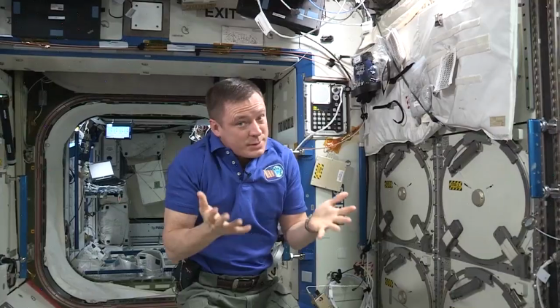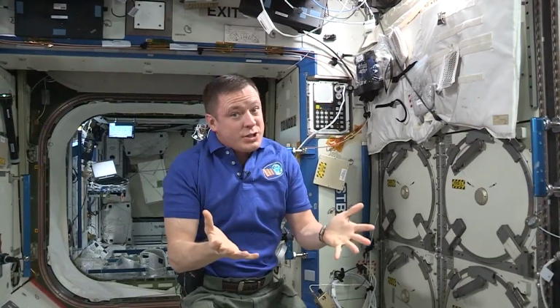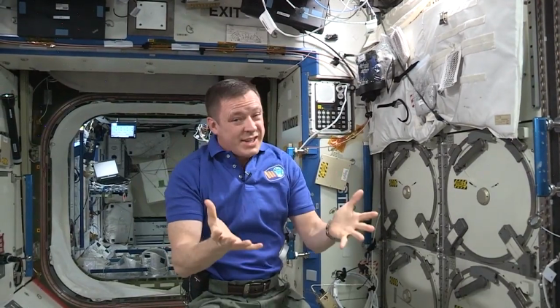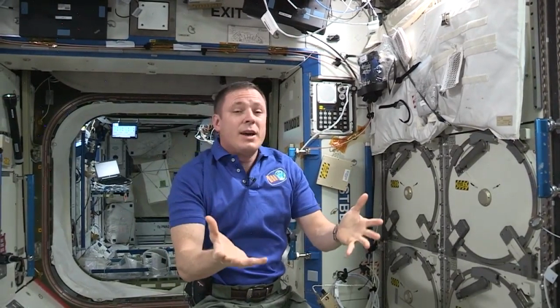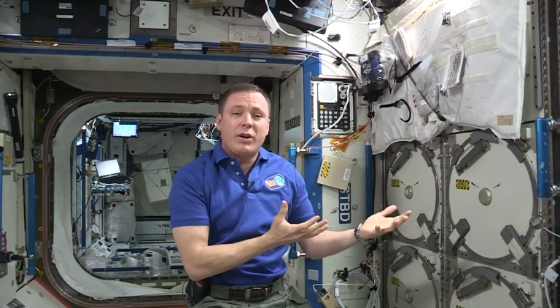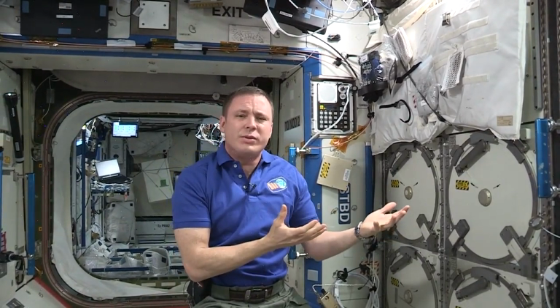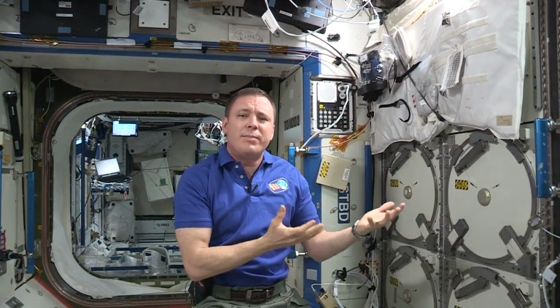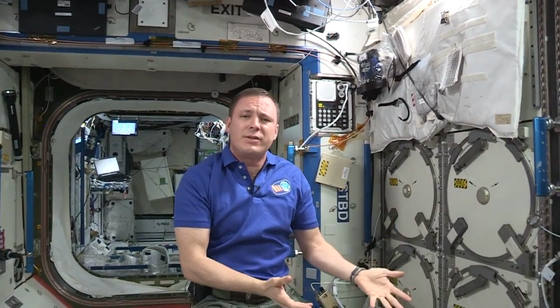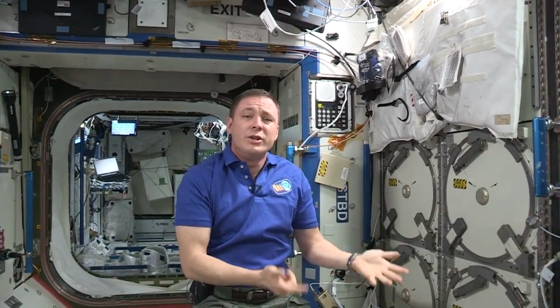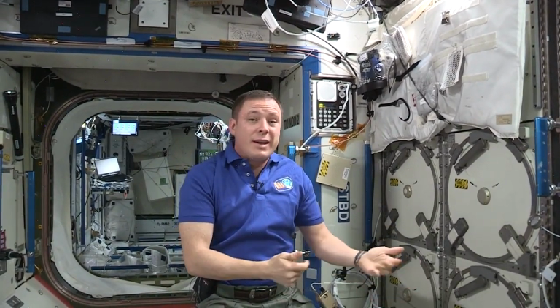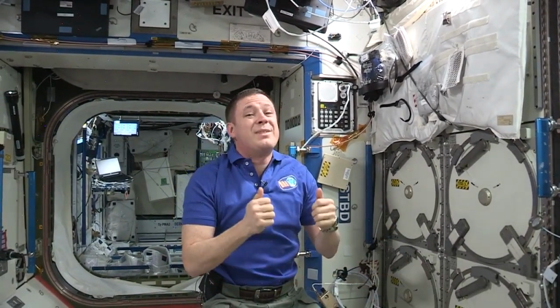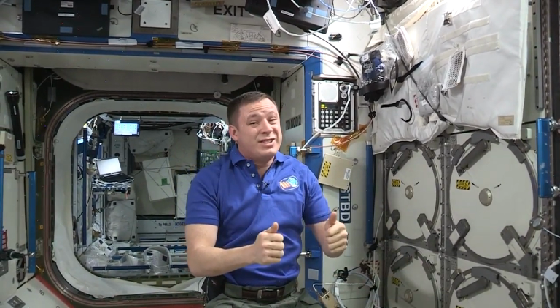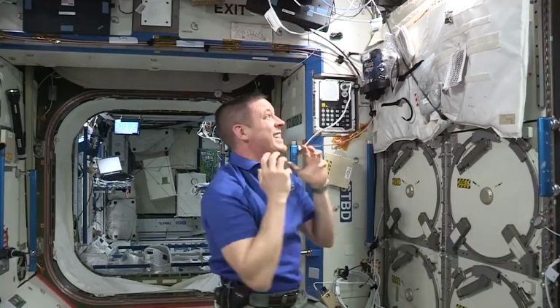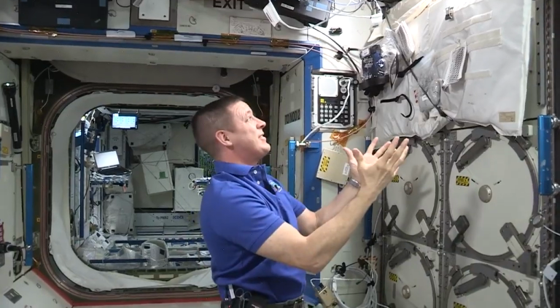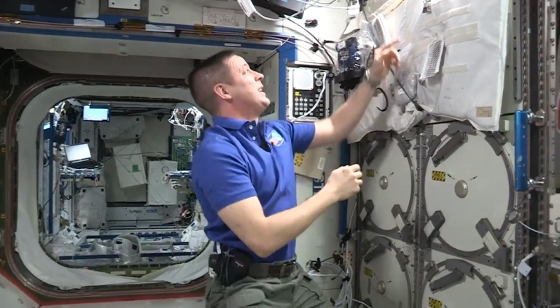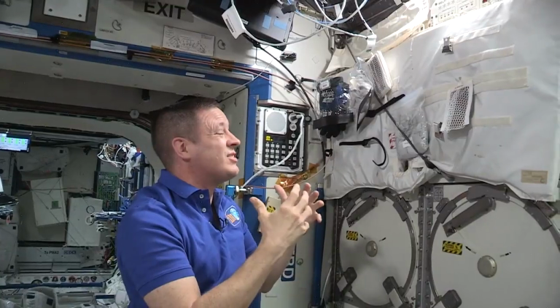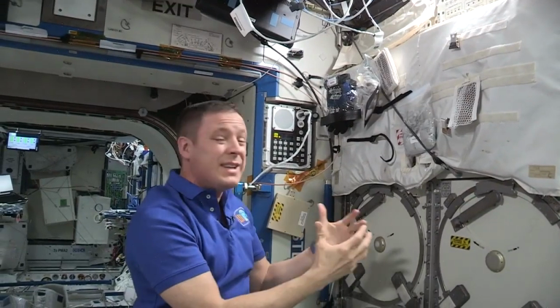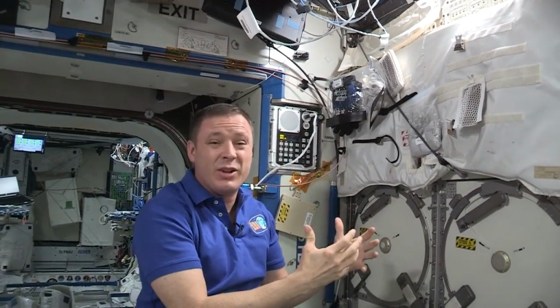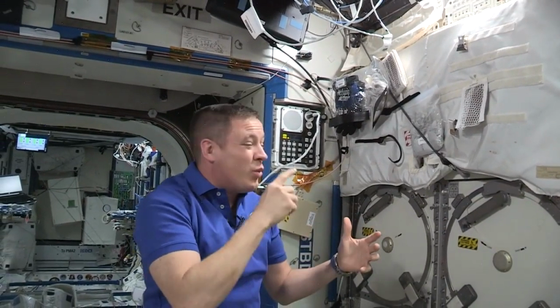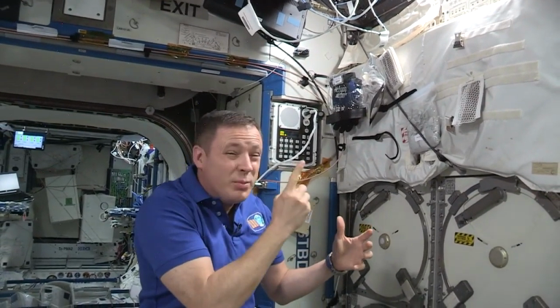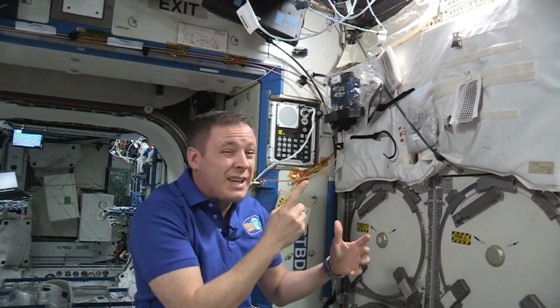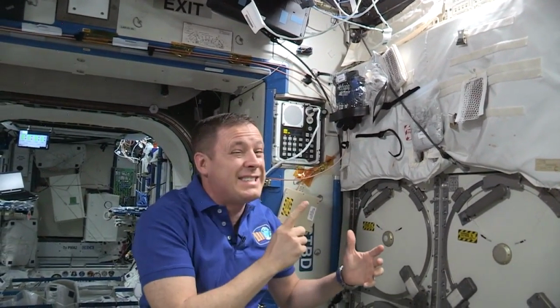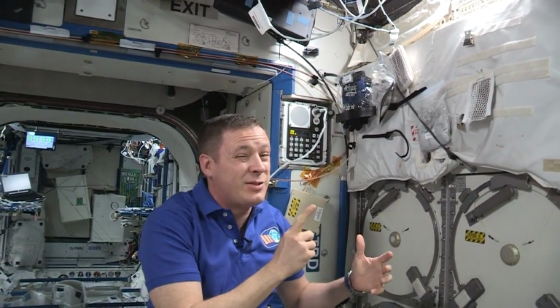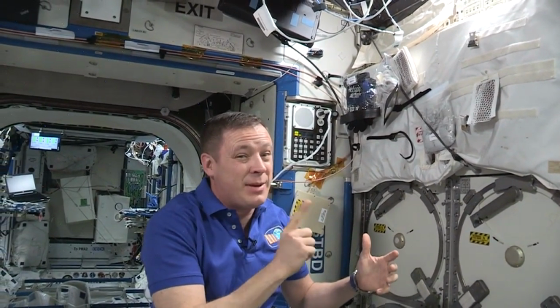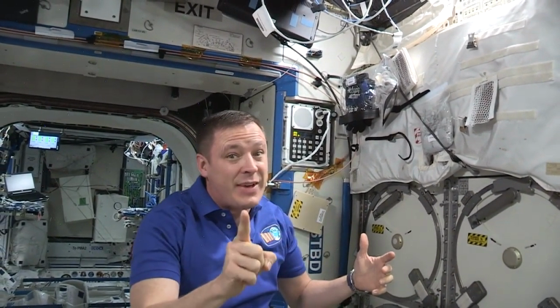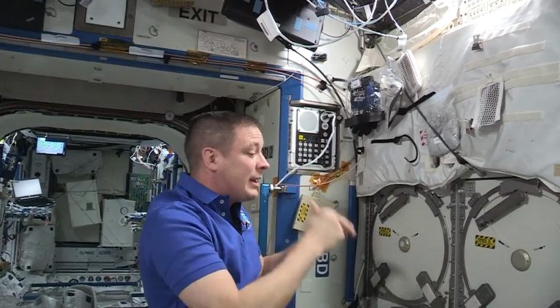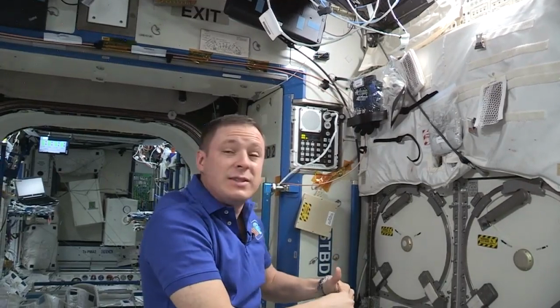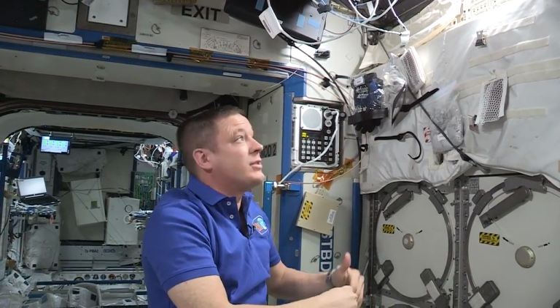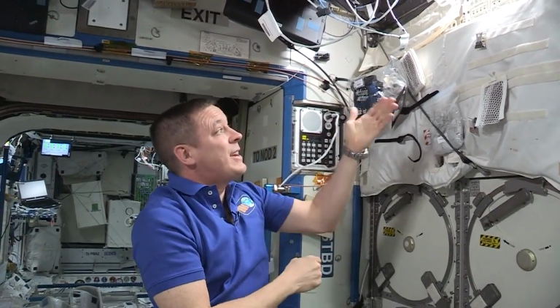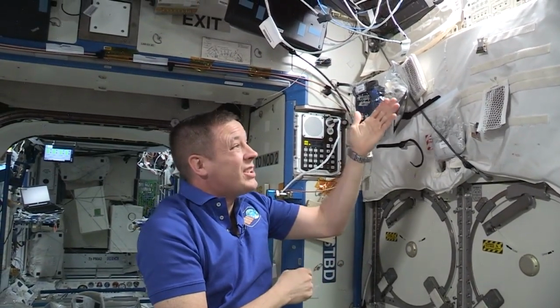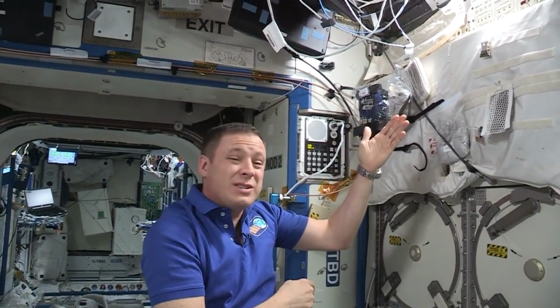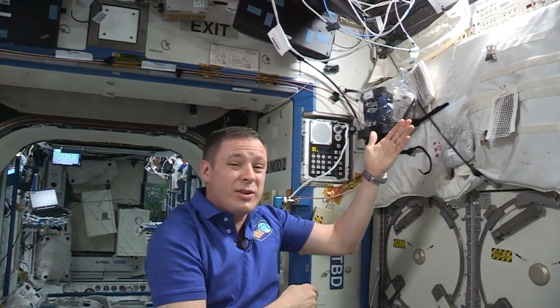The space station is for science and we want to get all these samples we take back down to the ground. To do that we need a big freezer and that's why we have this baby. It uses a Brayton cycle with a wee little motor spinning at 87,000 rpm — that's fast — to get these freezers down to almost 100 degrees below zero.